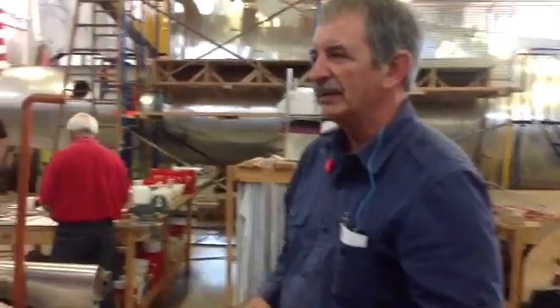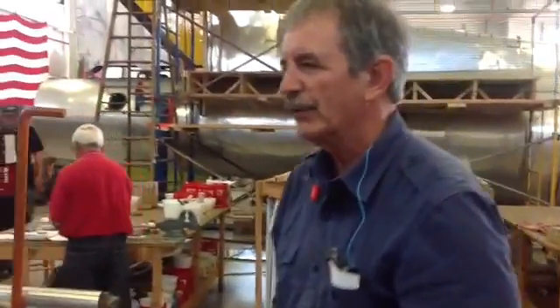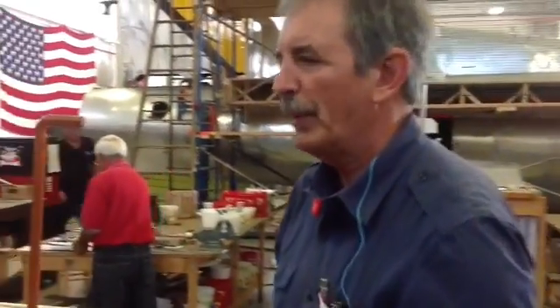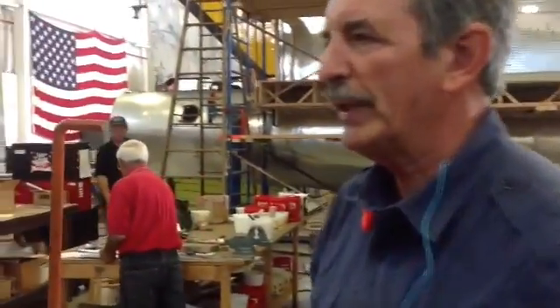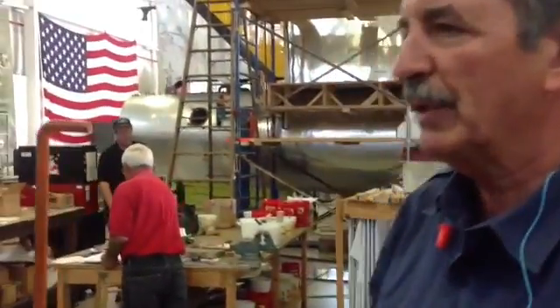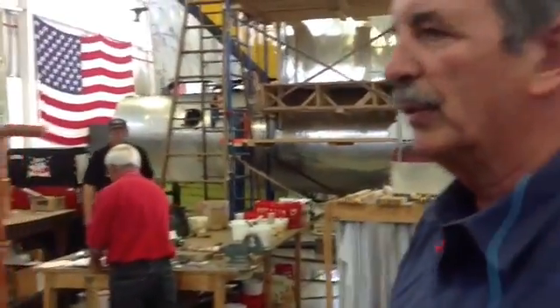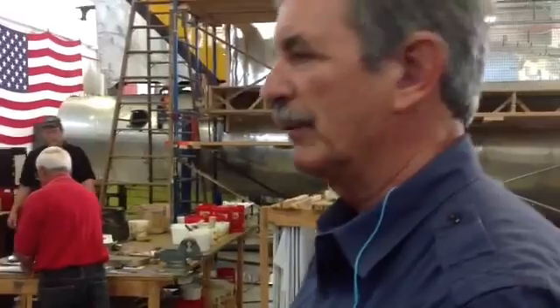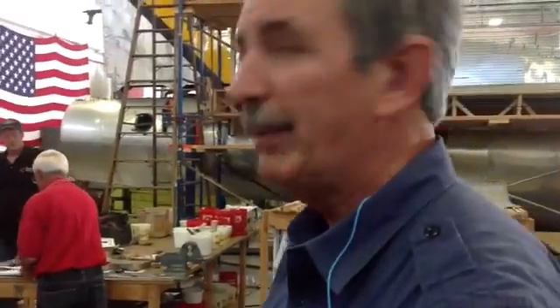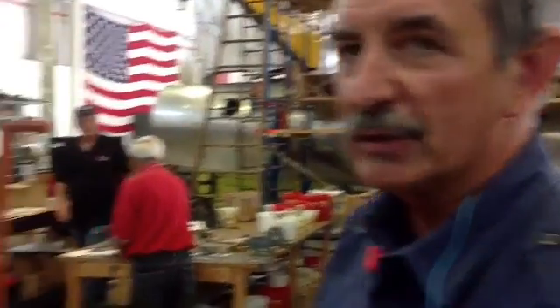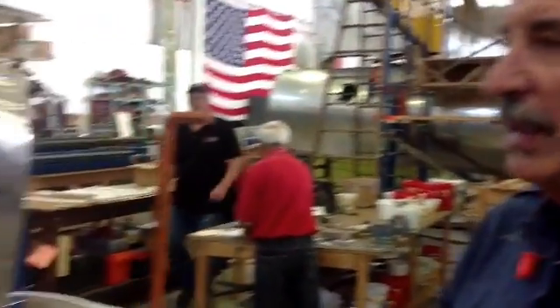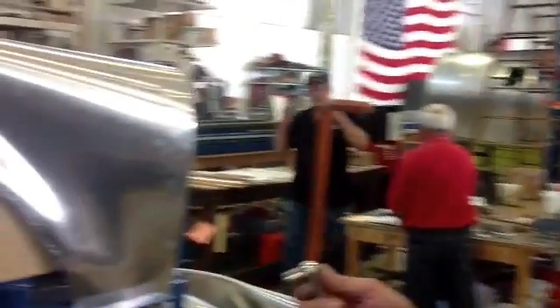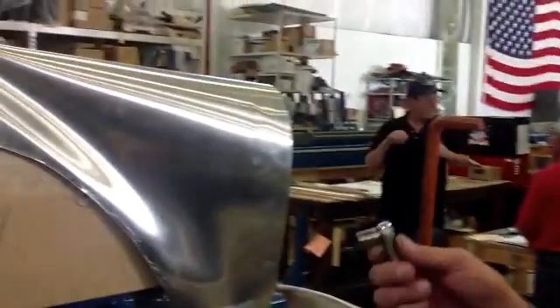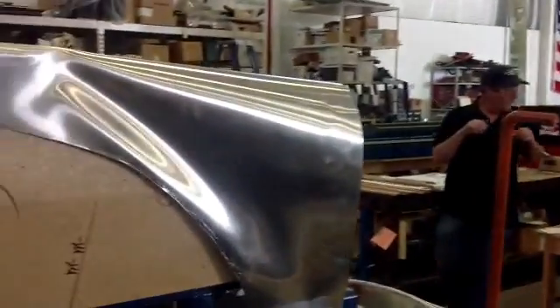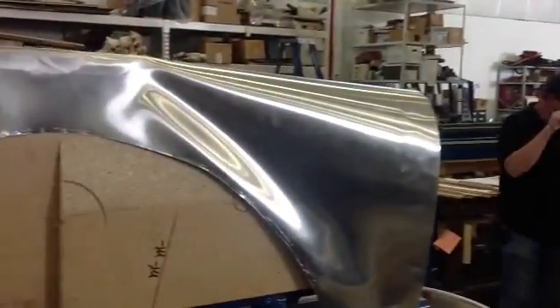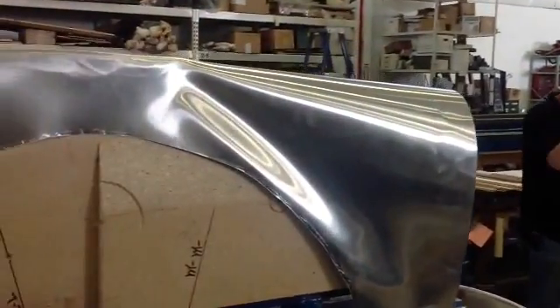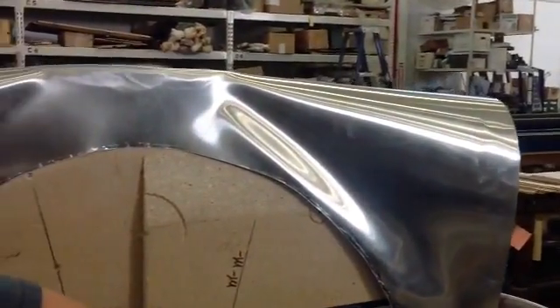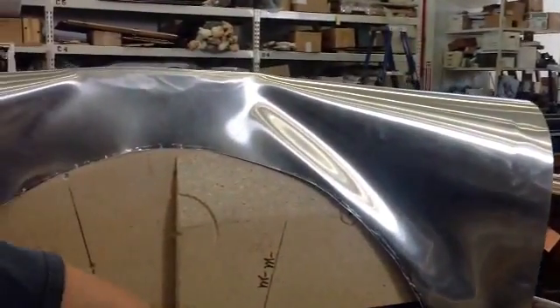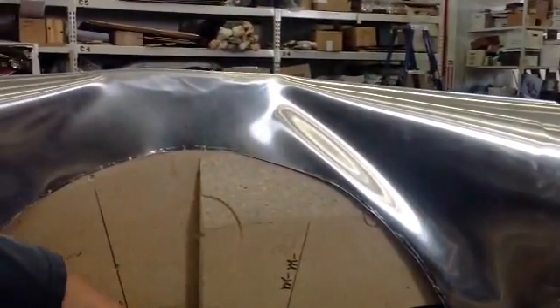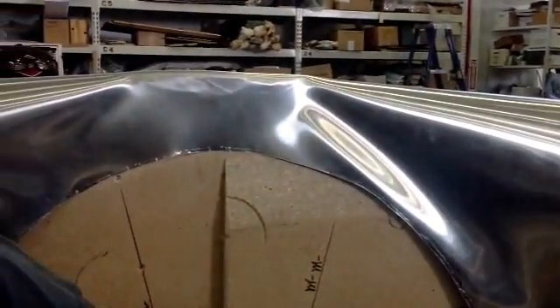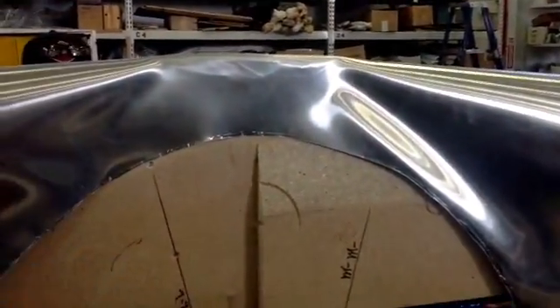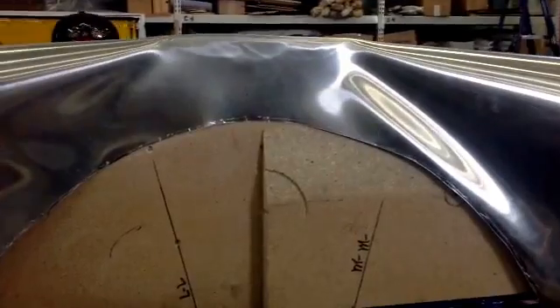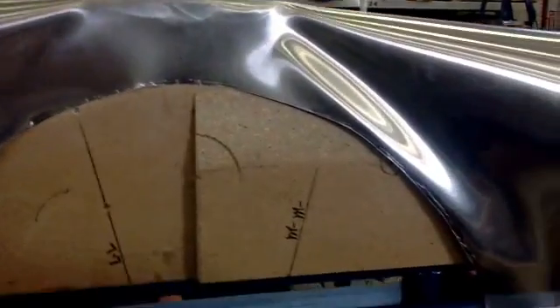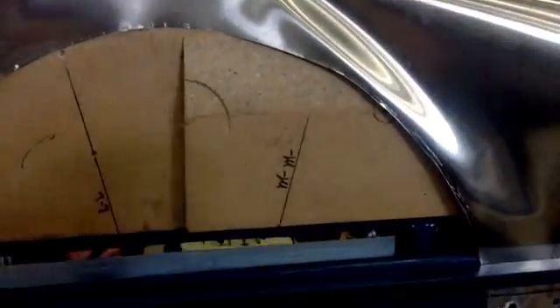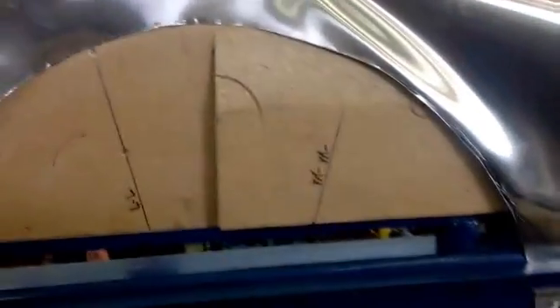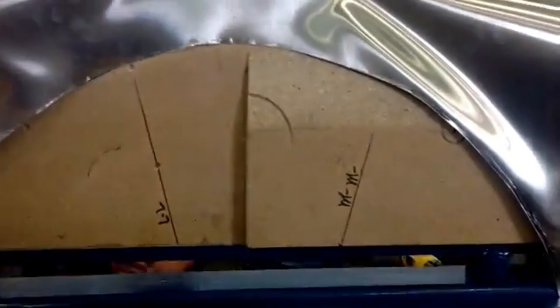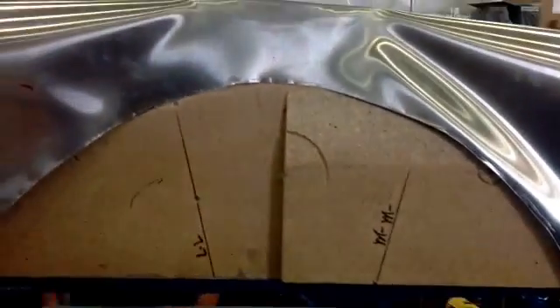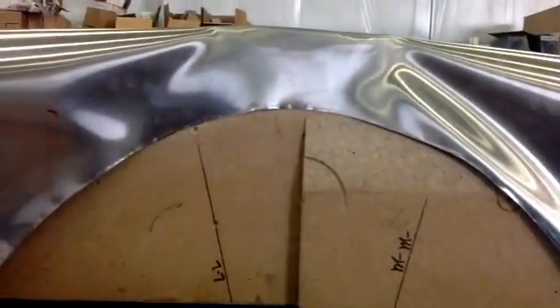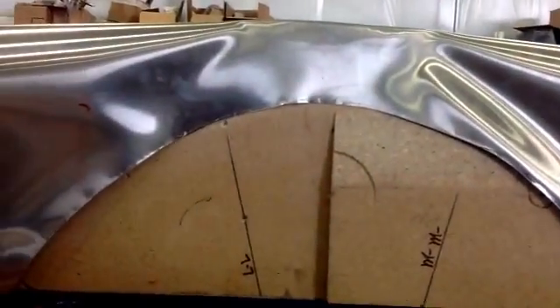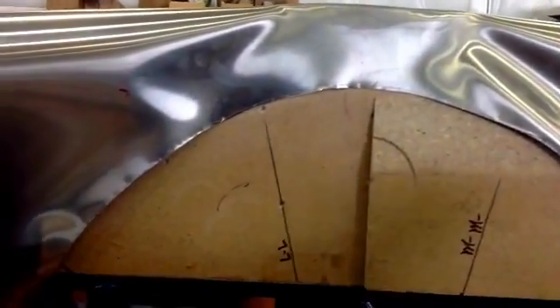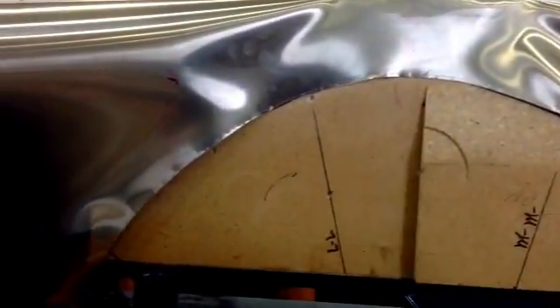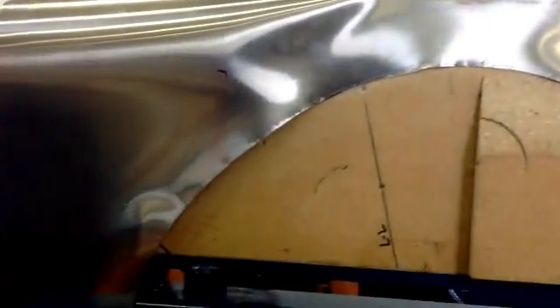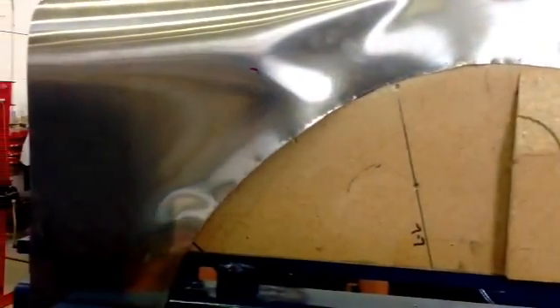We're forming the wingtips on a horizontal stabilizer, and this is a mold that we're using that I fabricated. We're actually using this to stretch and form these wingtips.